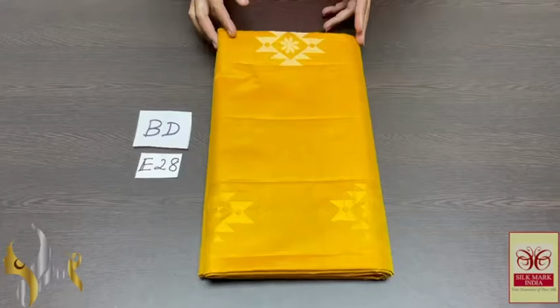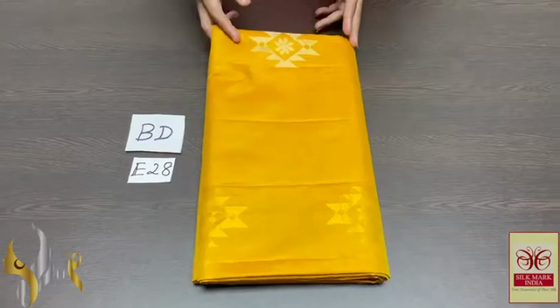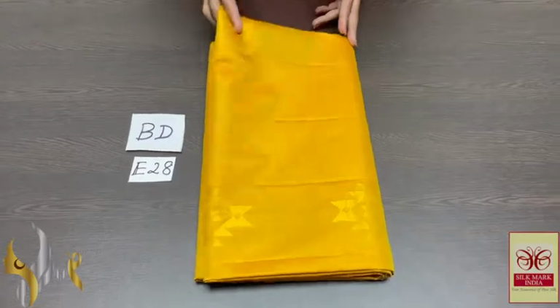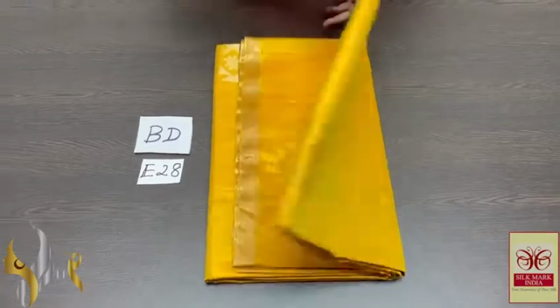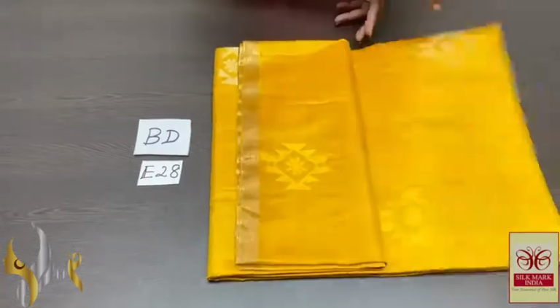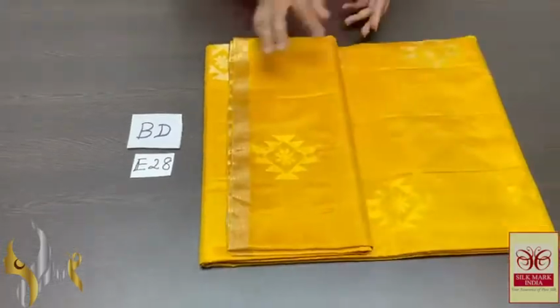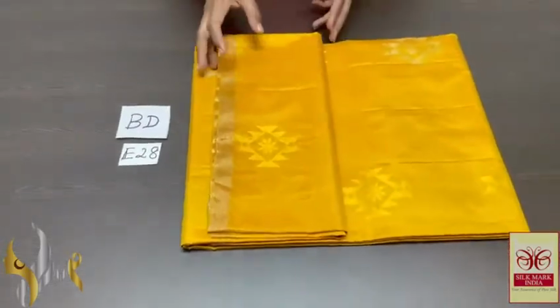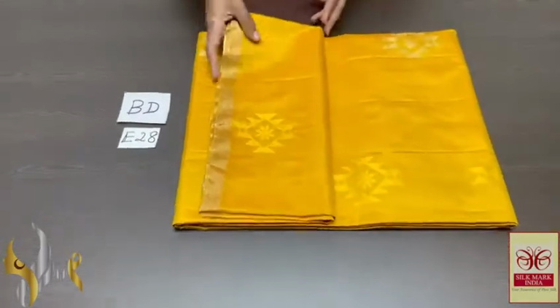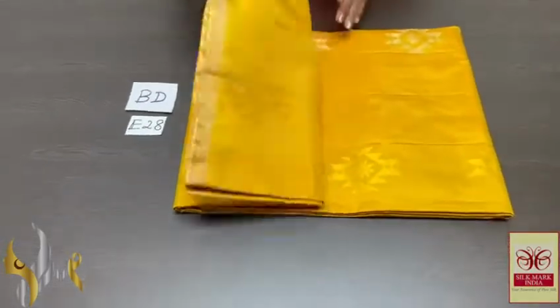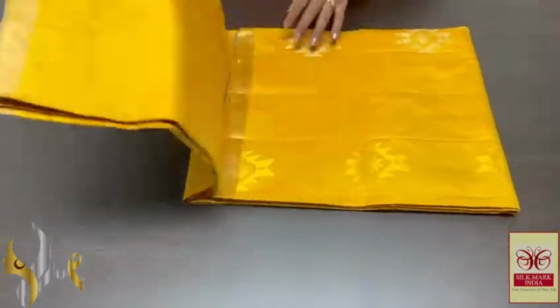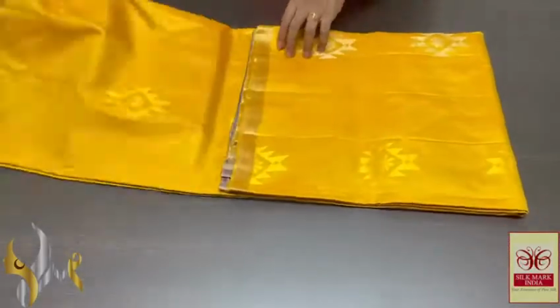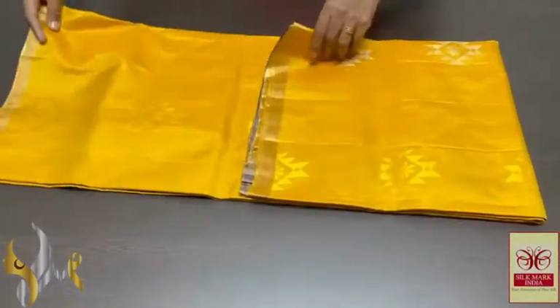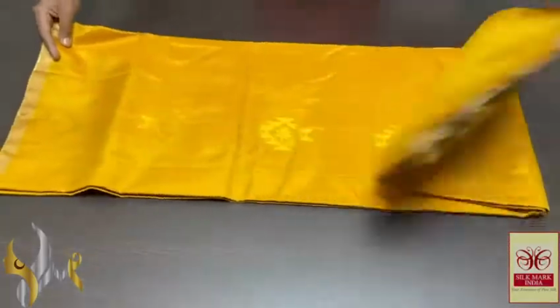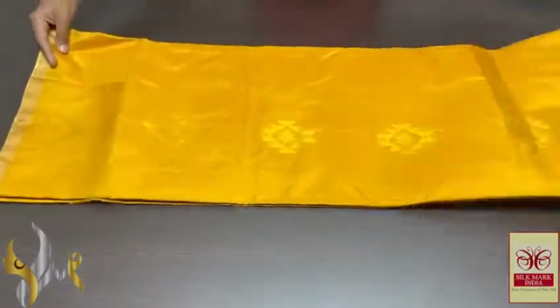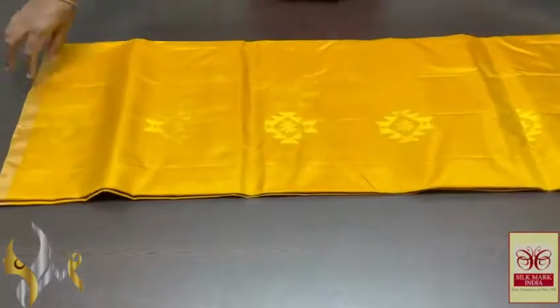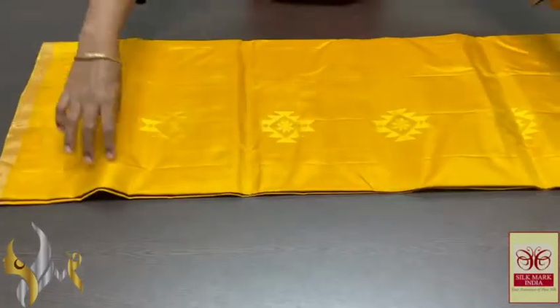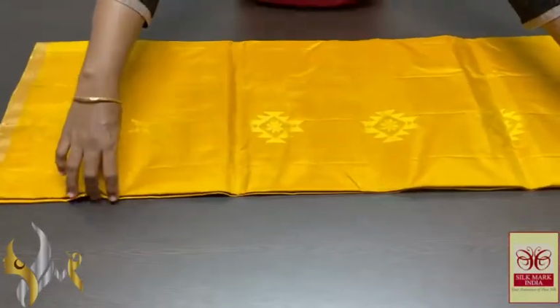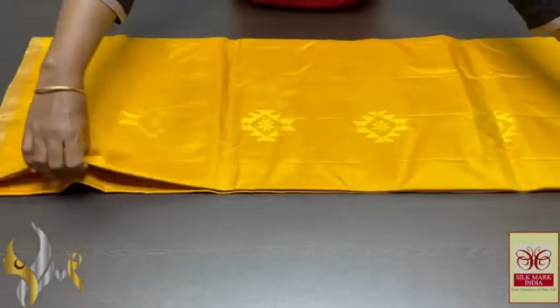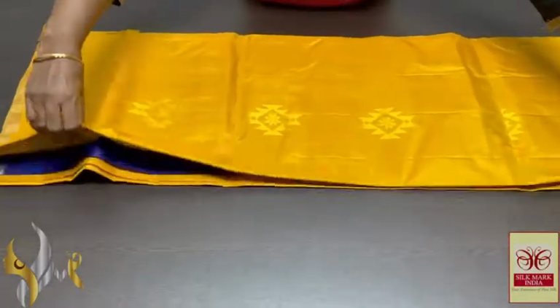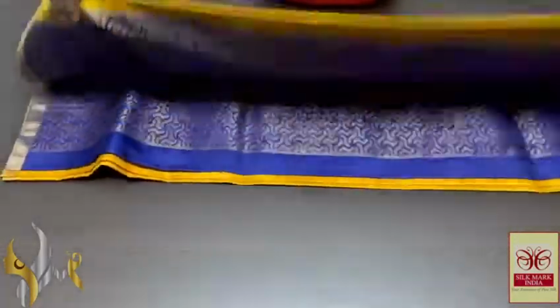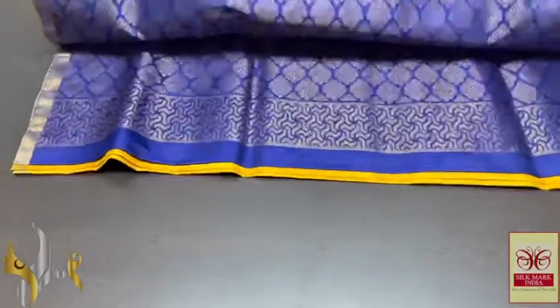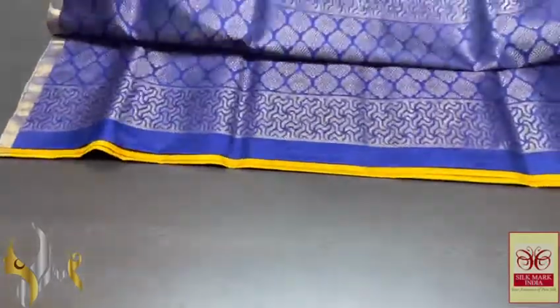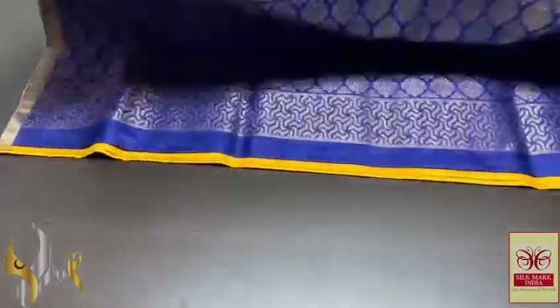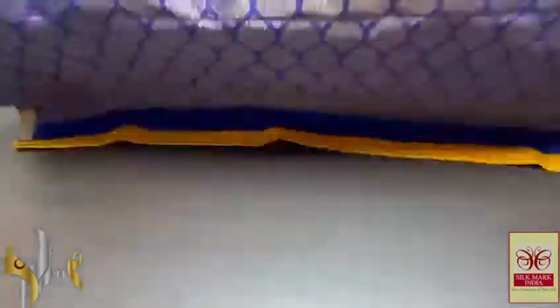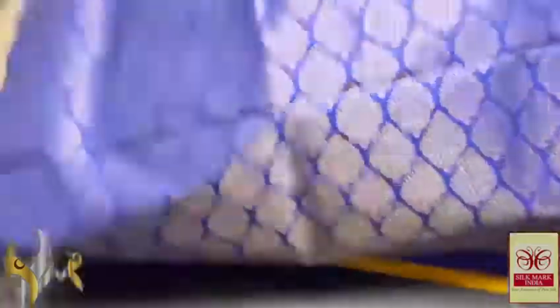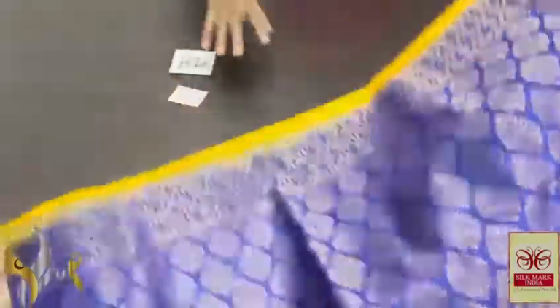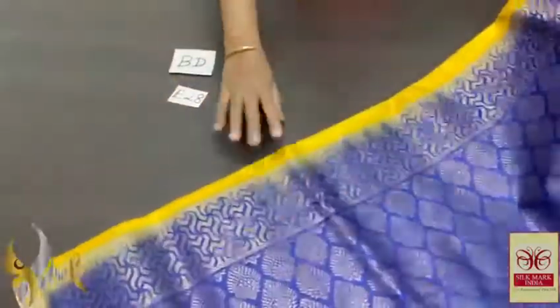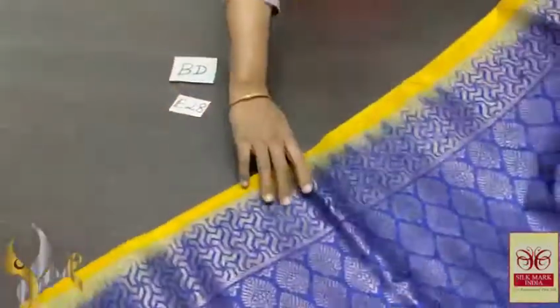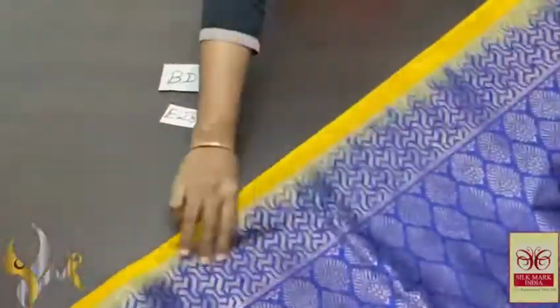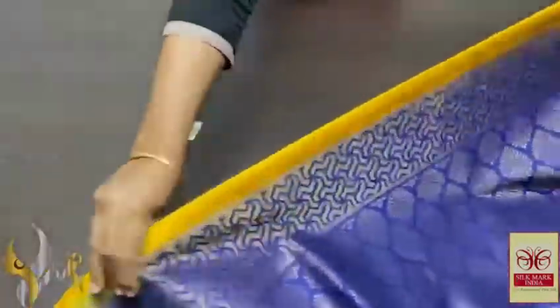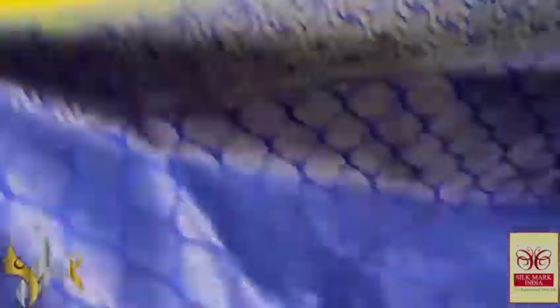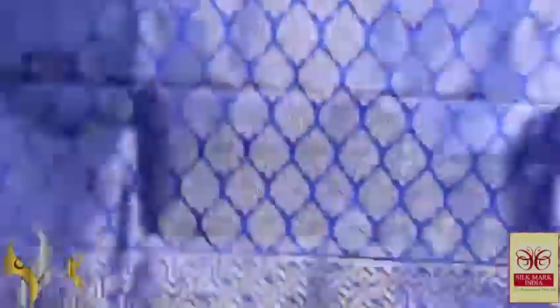Pure Kanjibaram soft silk saree, a thin boda collection — very beautiful combo, alluring, vibrant combination here.